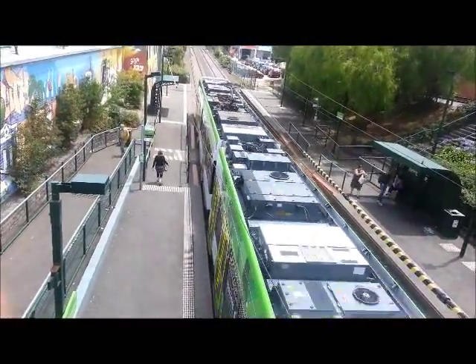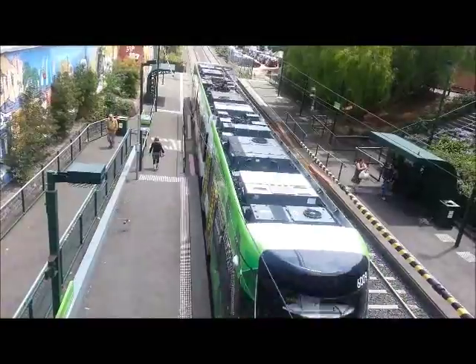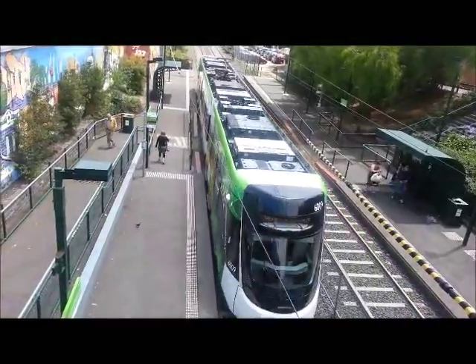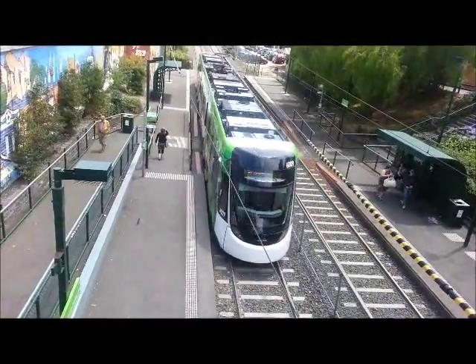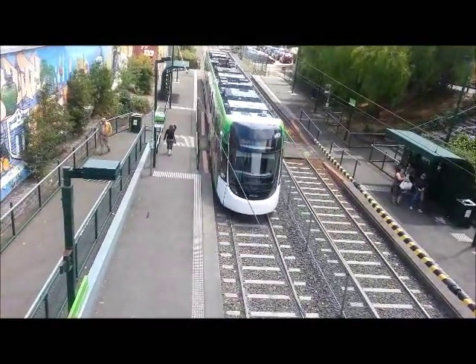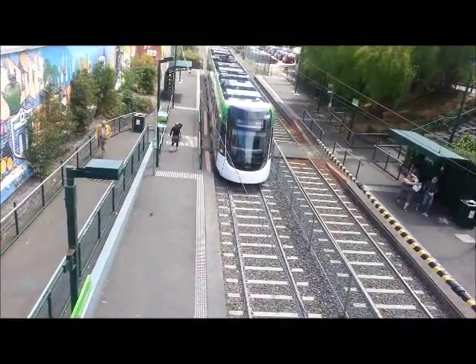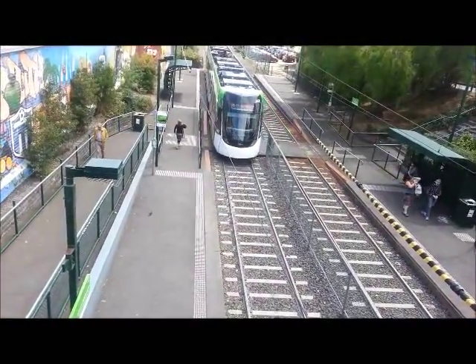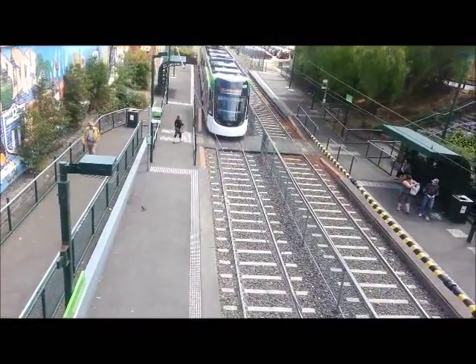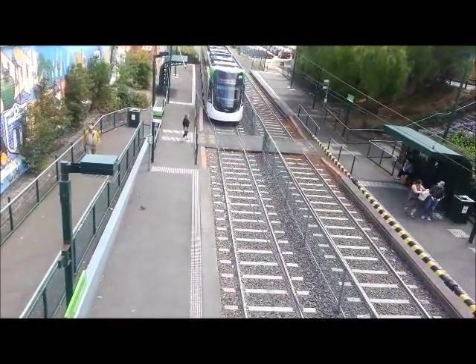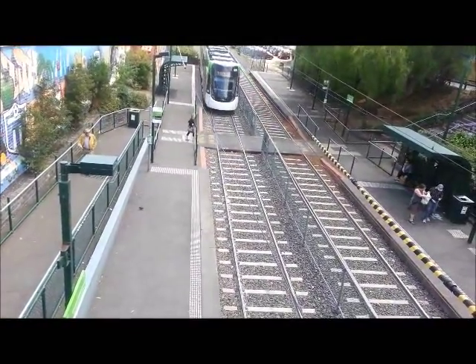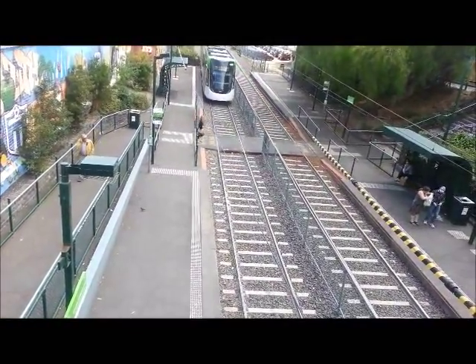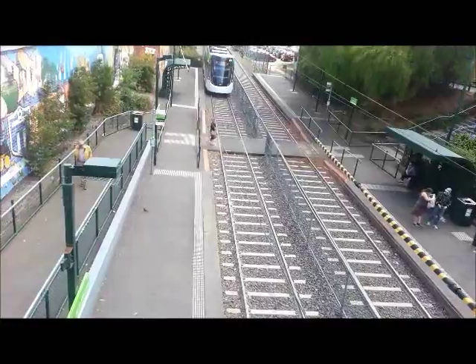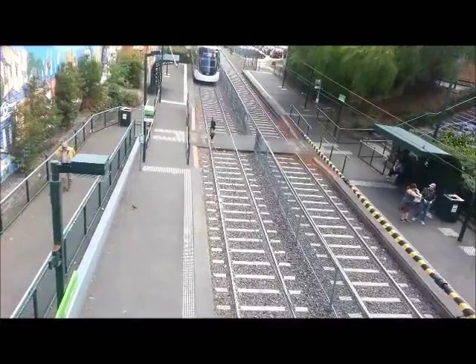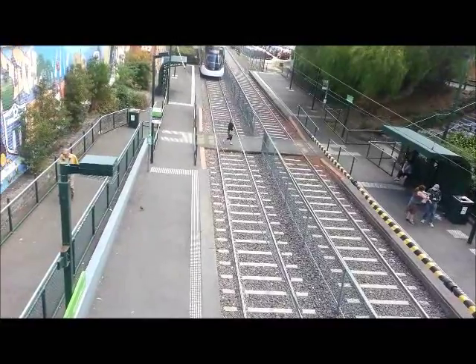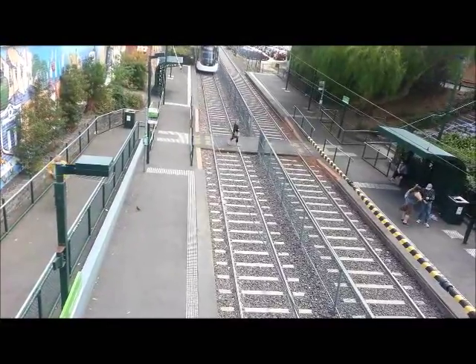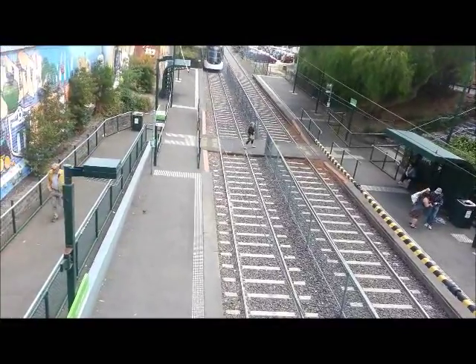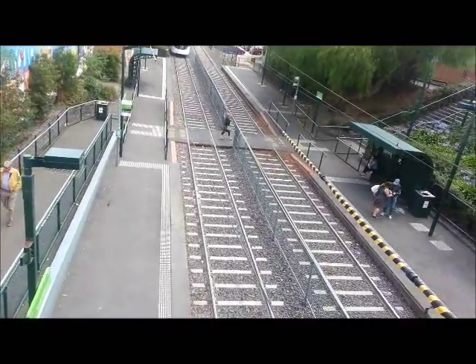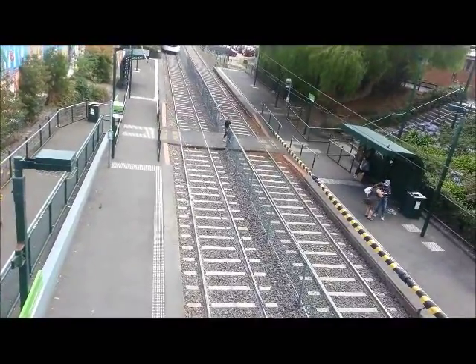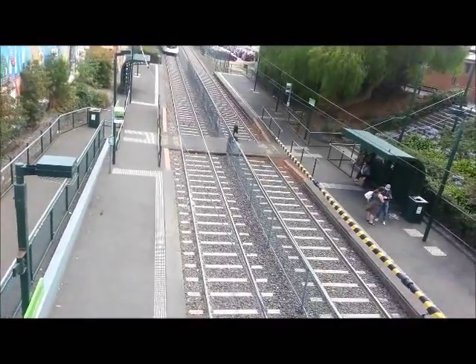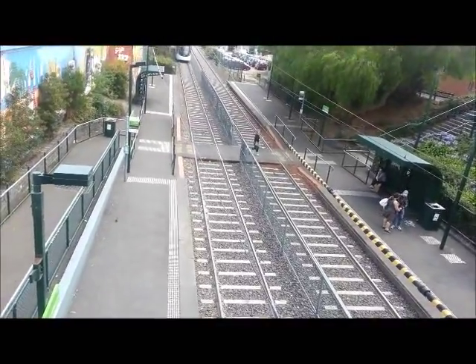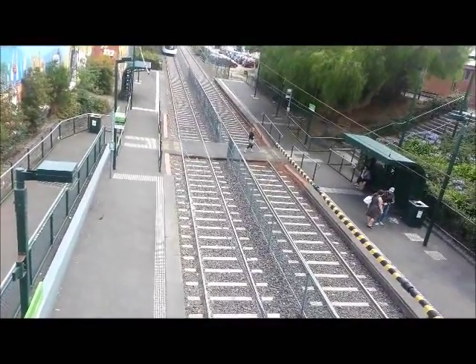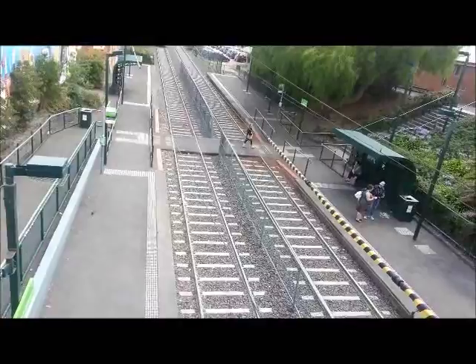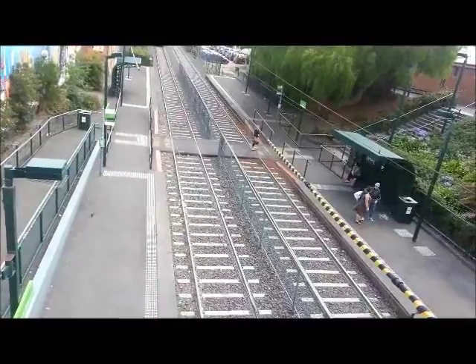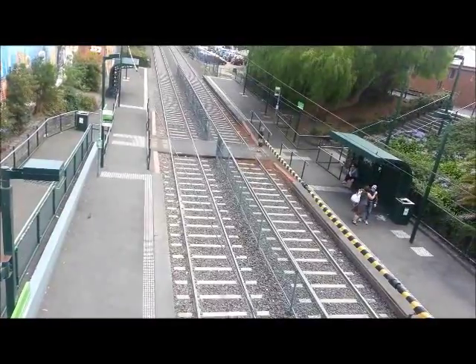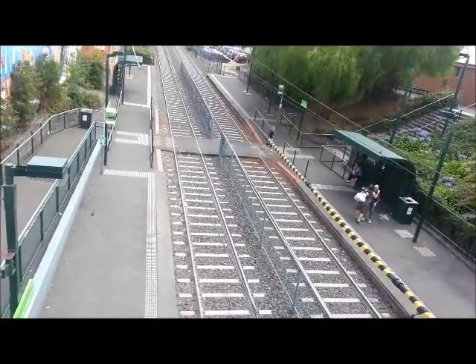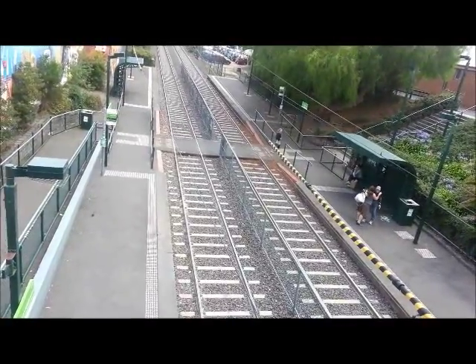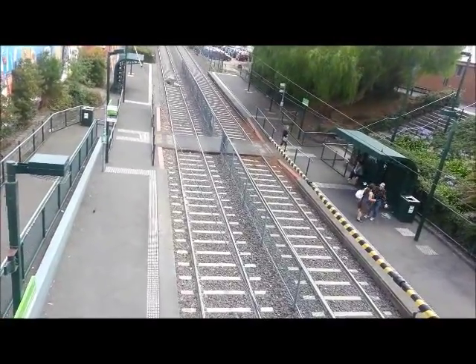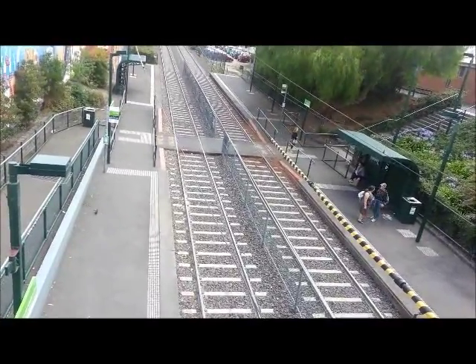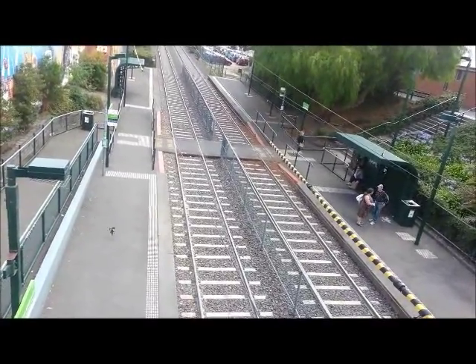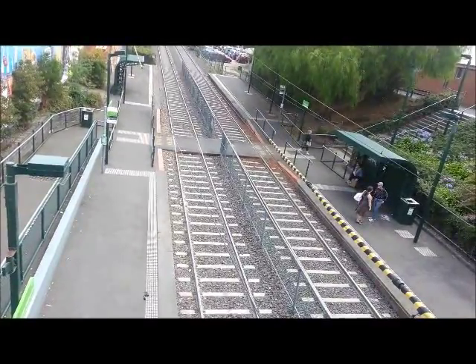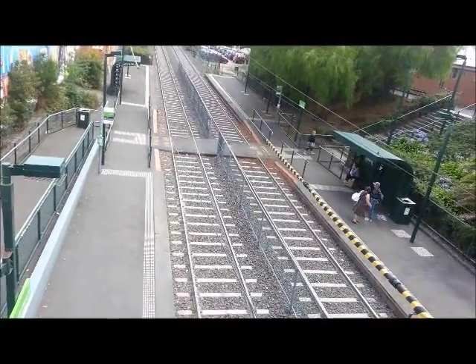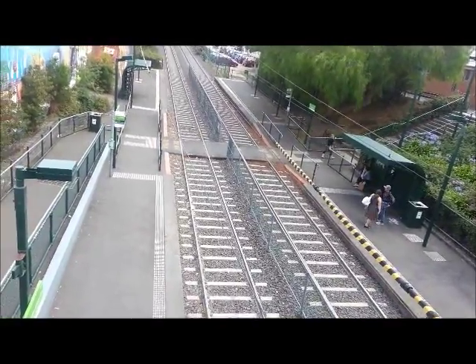You can see that the platform to the left here is towards the city, so I'll just properly name that as platform one. And on the other side, the right side, is platform two for St Kilda Beach services.